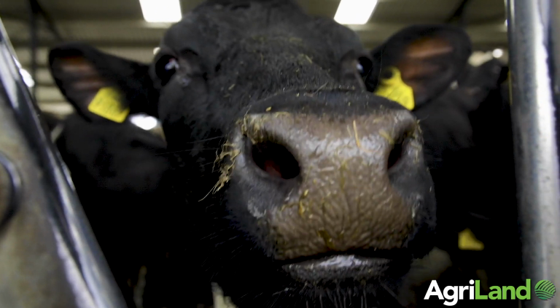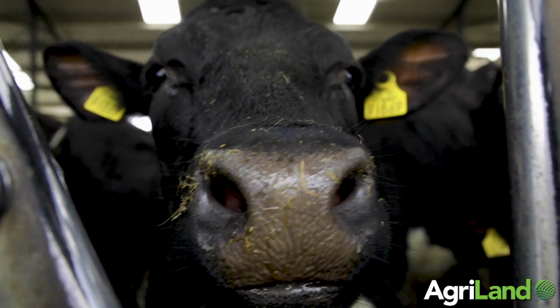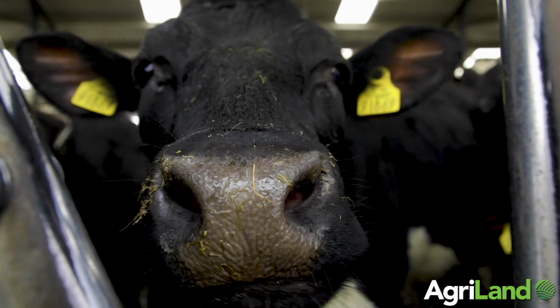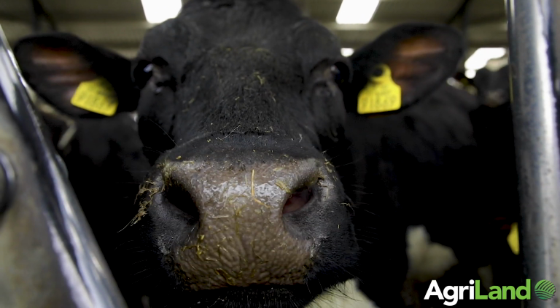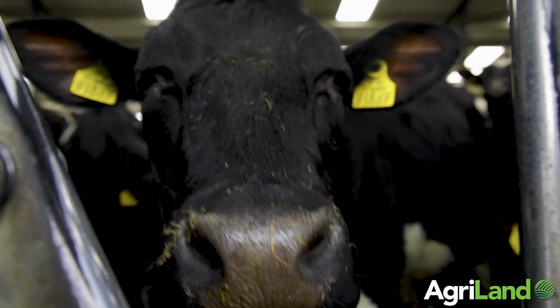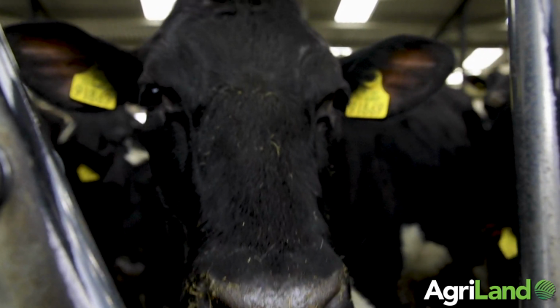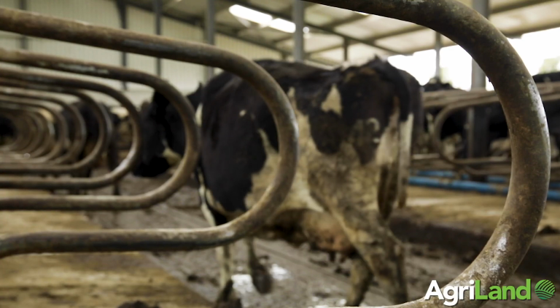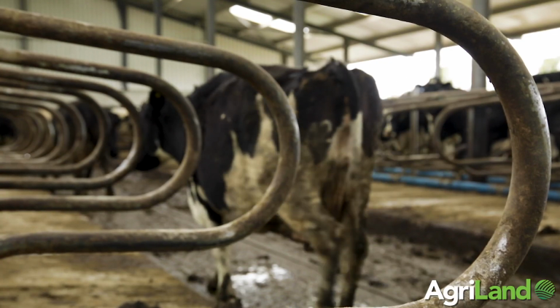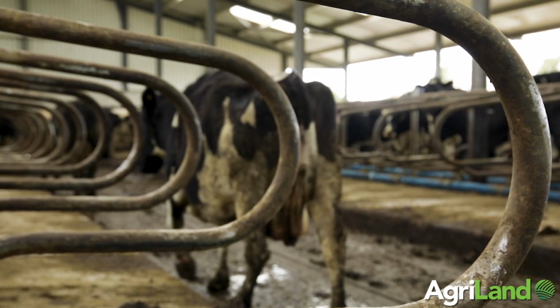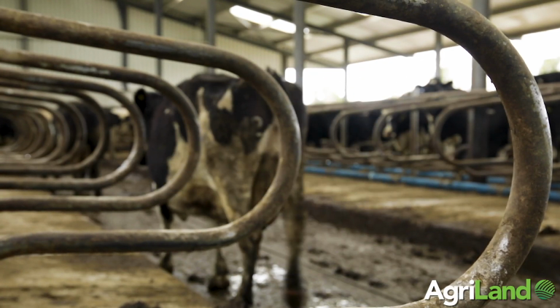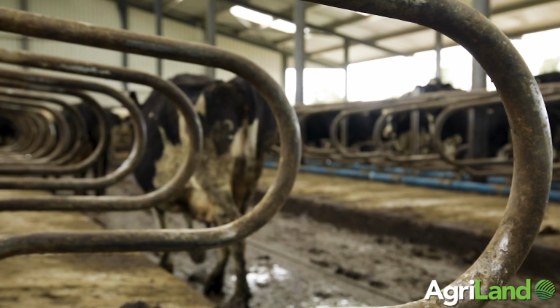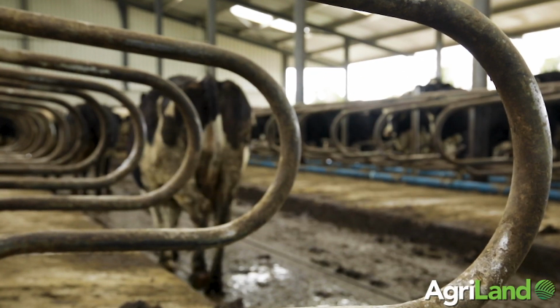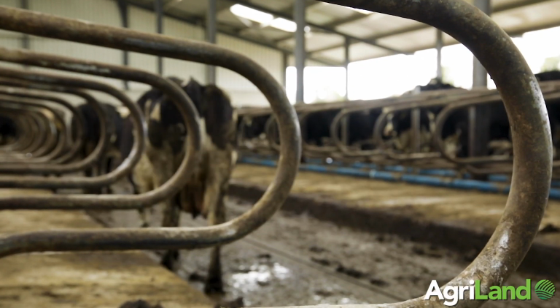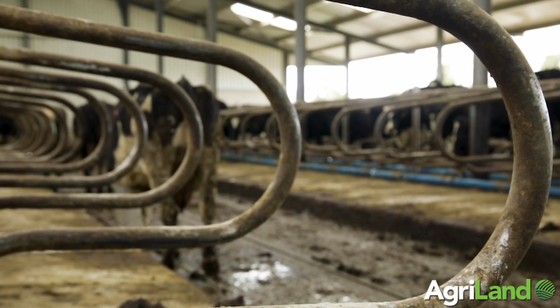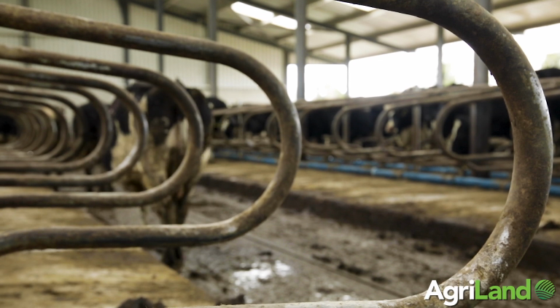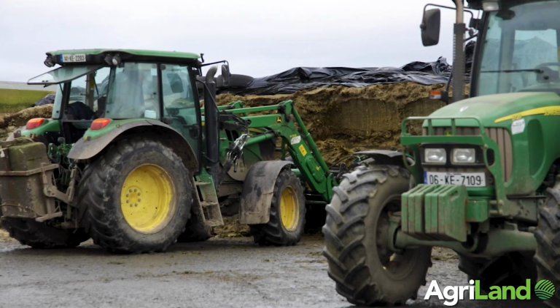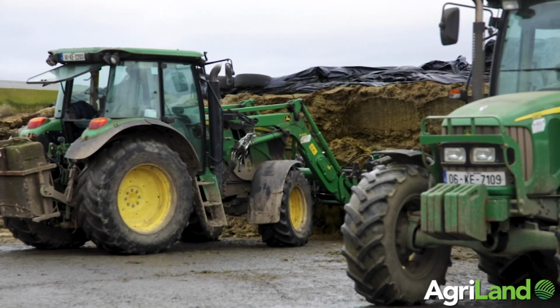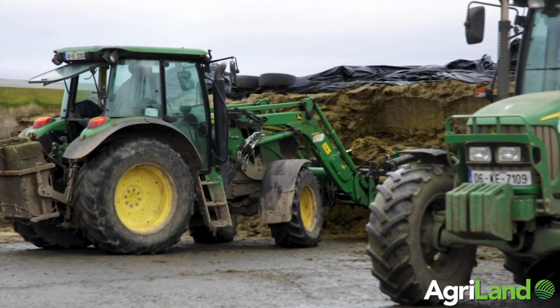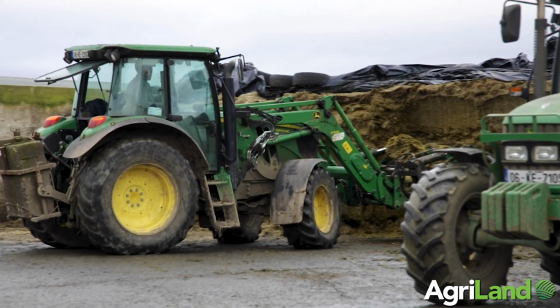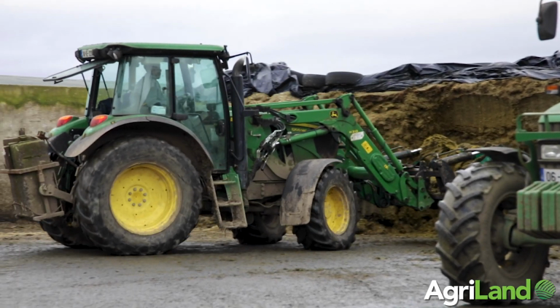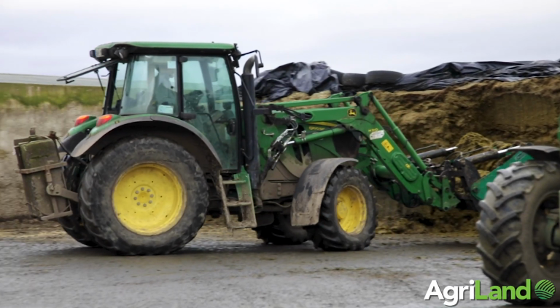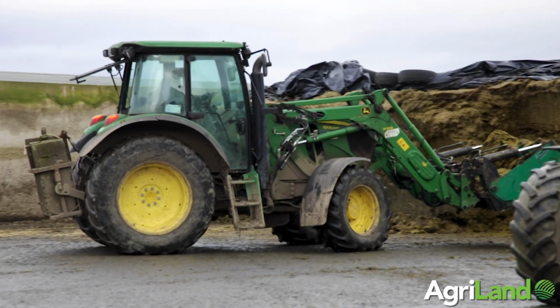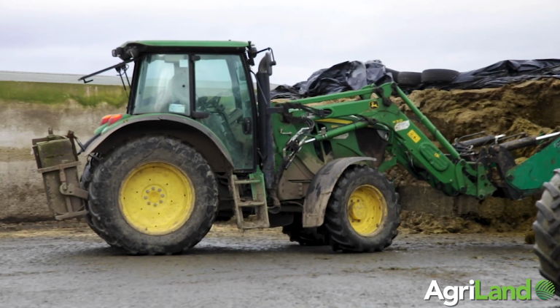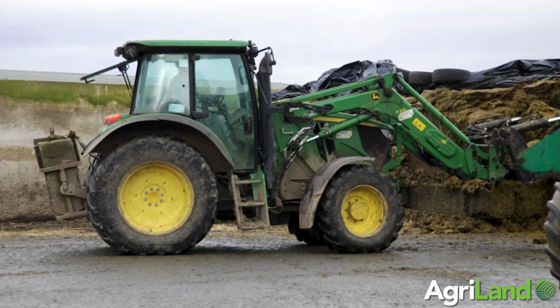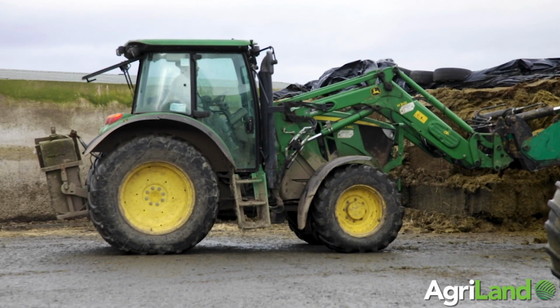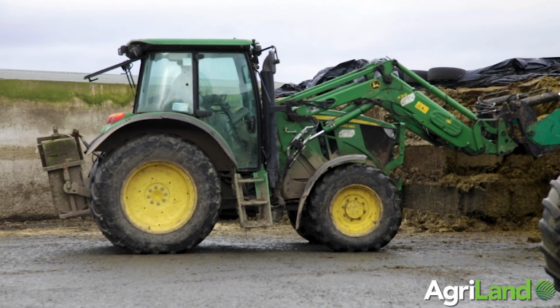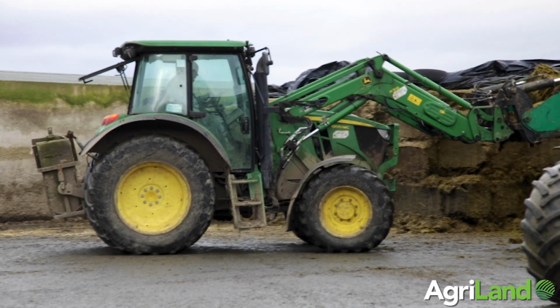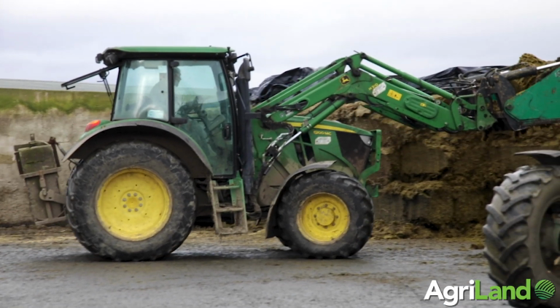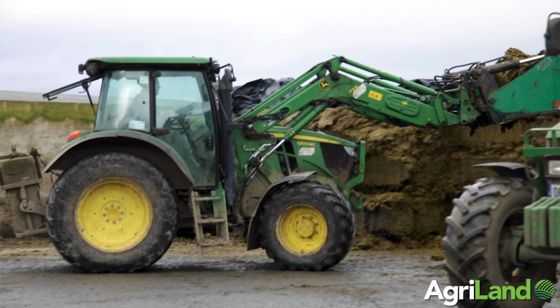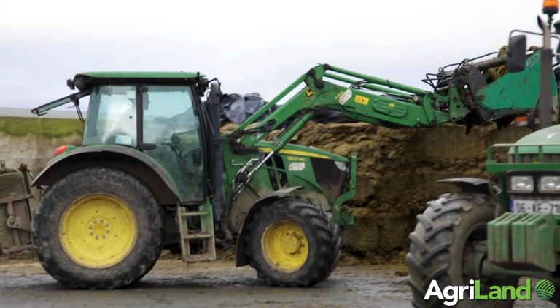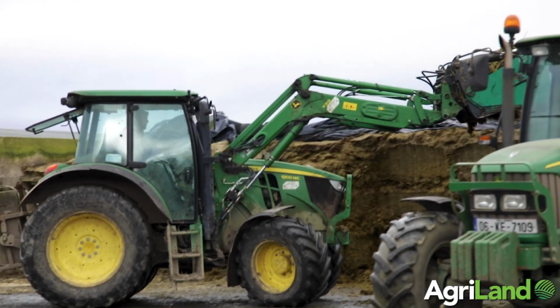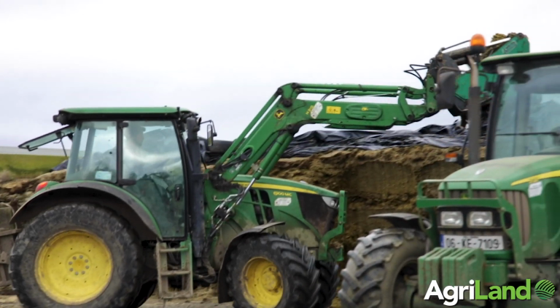What you see behind me here is a 40-unit rotary parlour. We built a cubicle shed for 300 cows, two new silage pits, a slurry lagoon, and calving facilities.